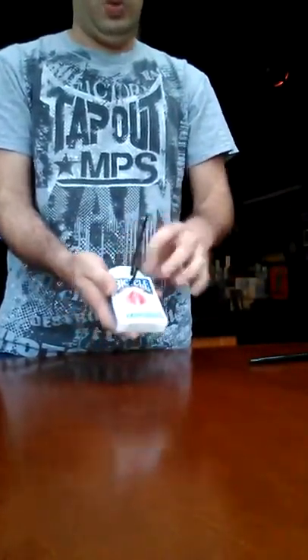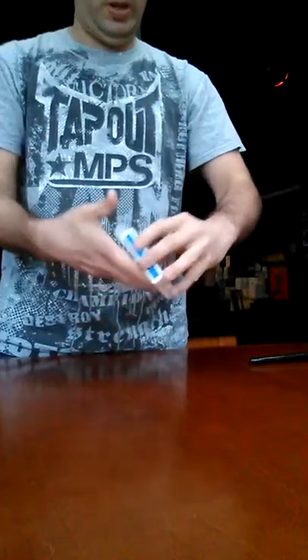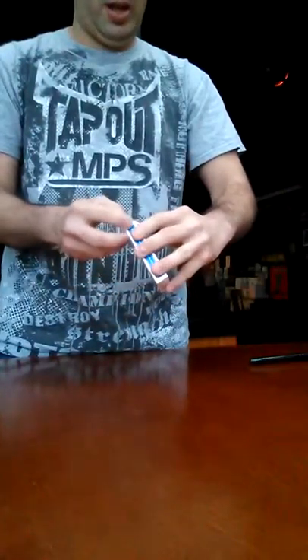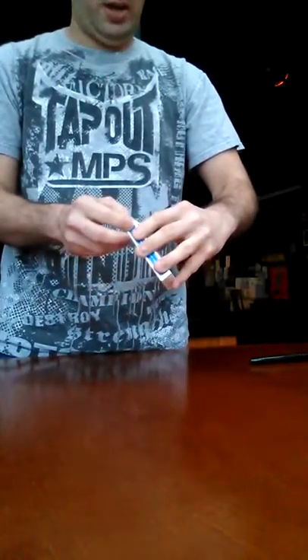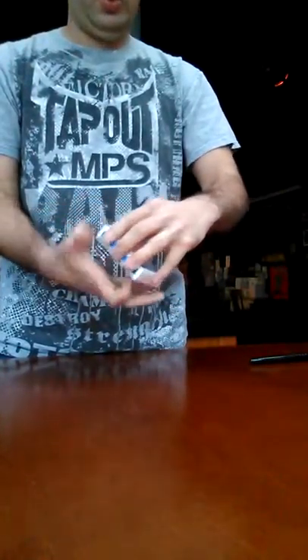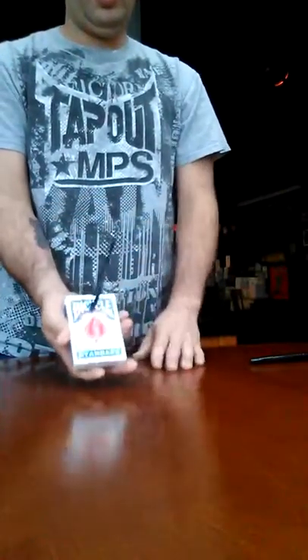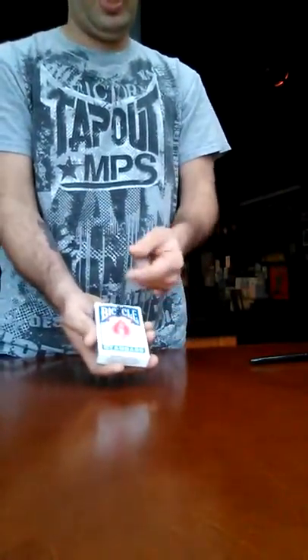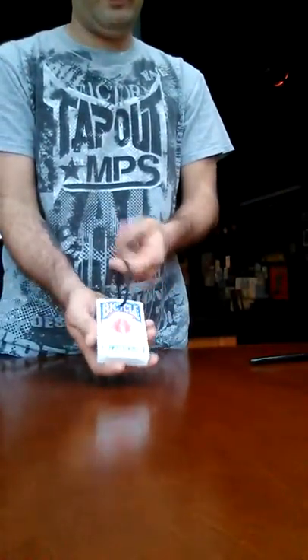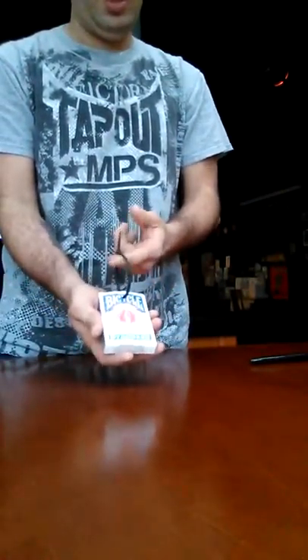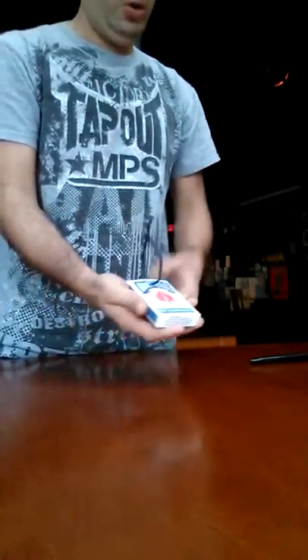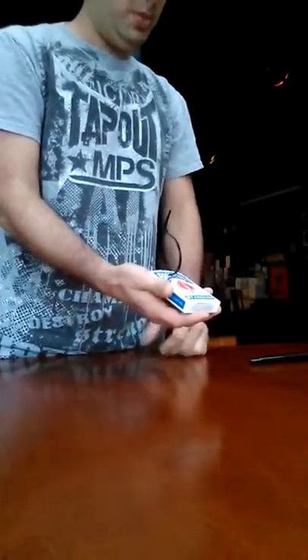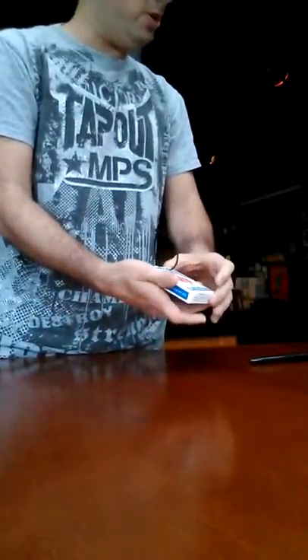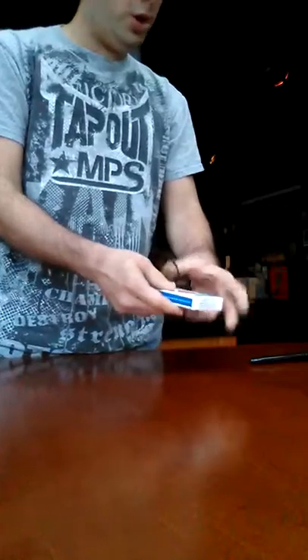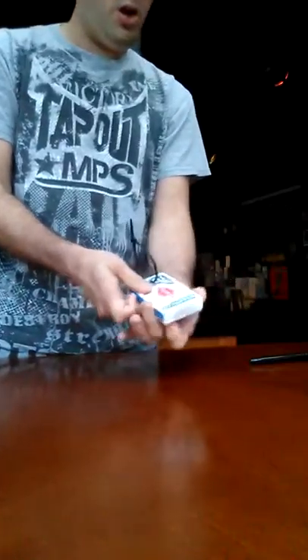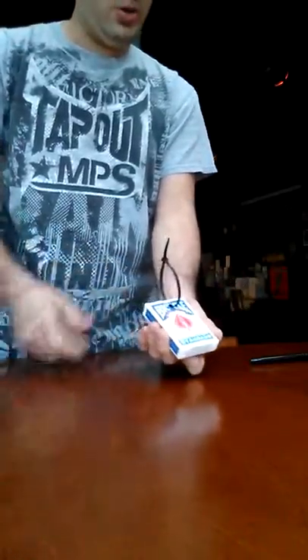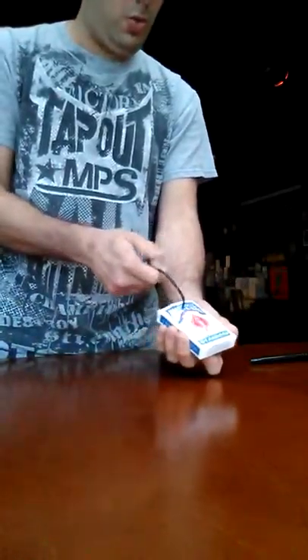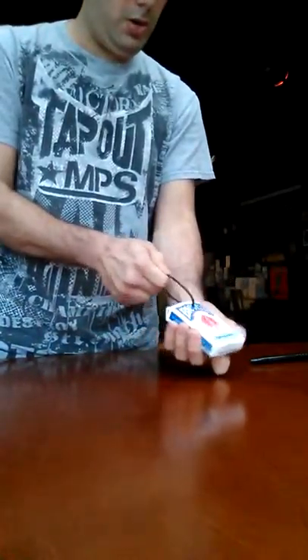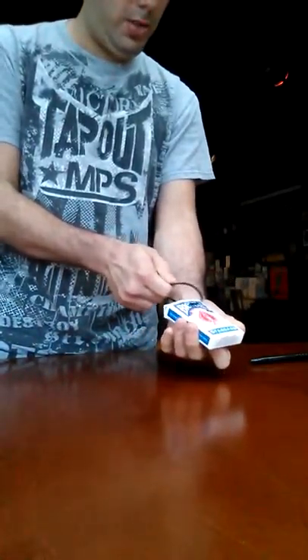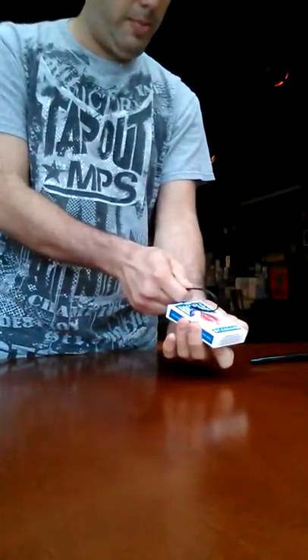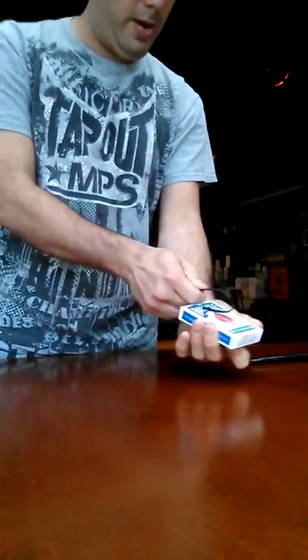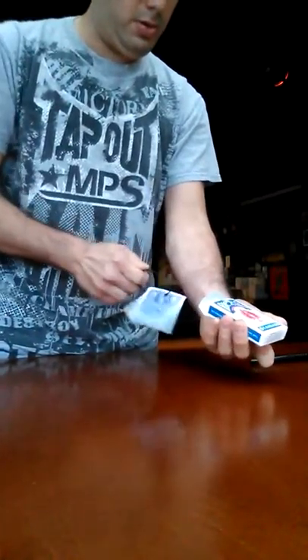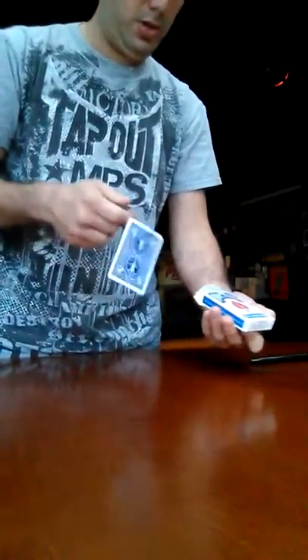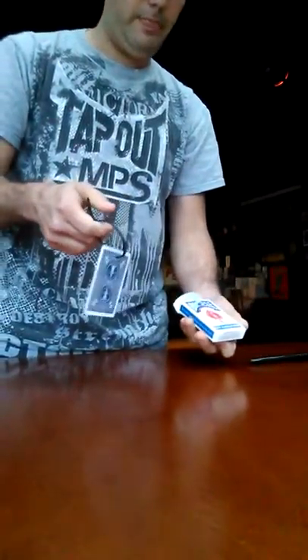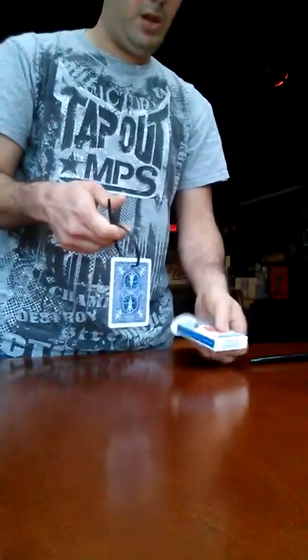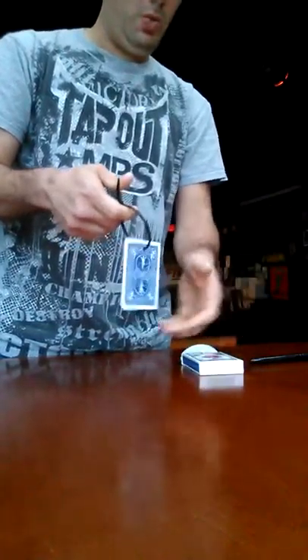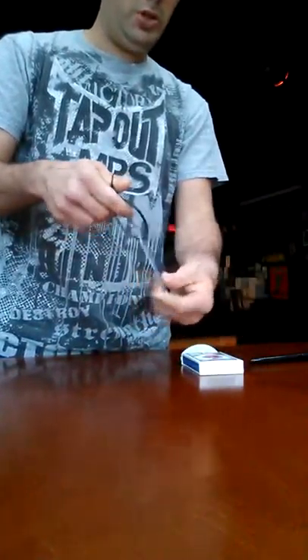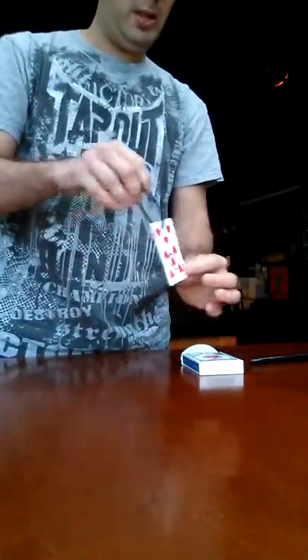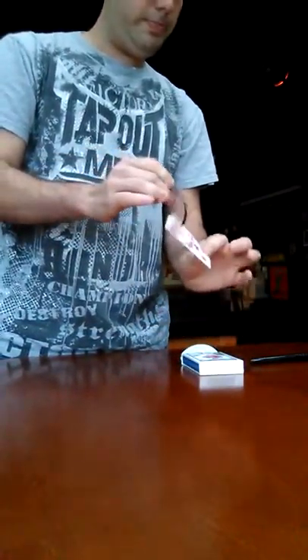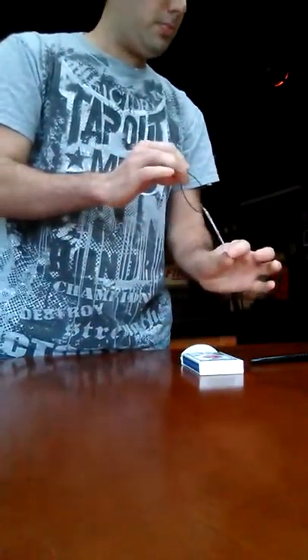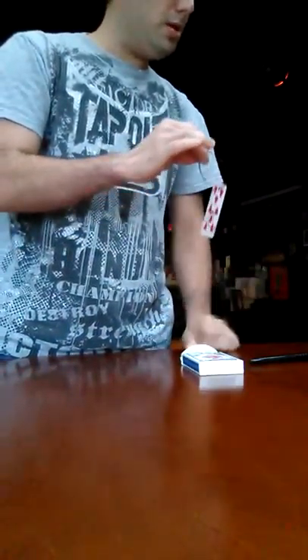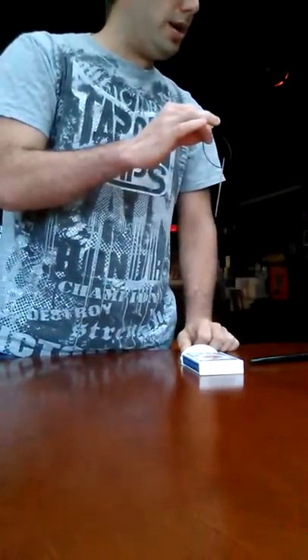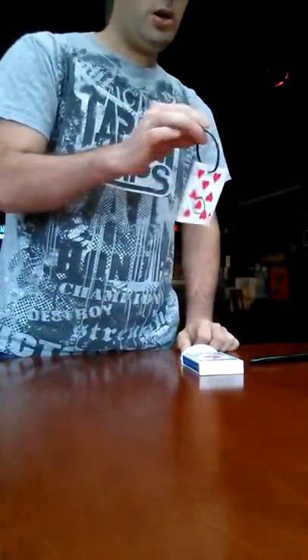So it's completely locked onto the card case. I'm going to use the zip tie to find your card. All I got to do is go one, two, and on a third time it comes out. Just like that. Just your selected card. Sweet.